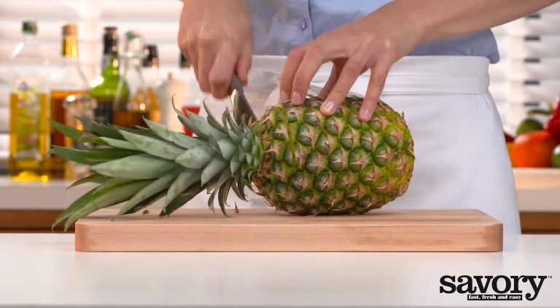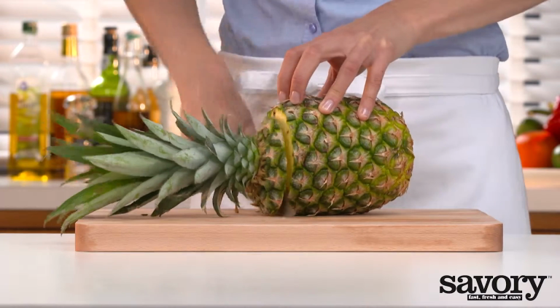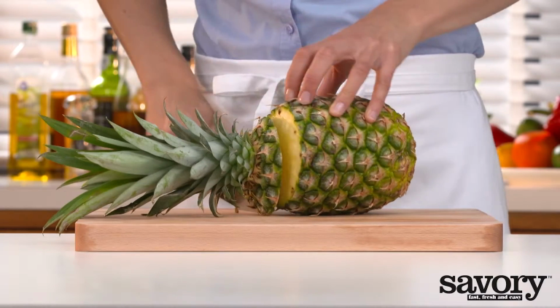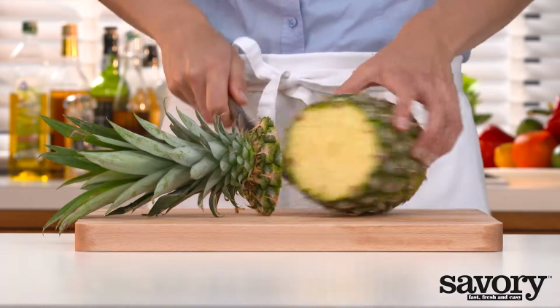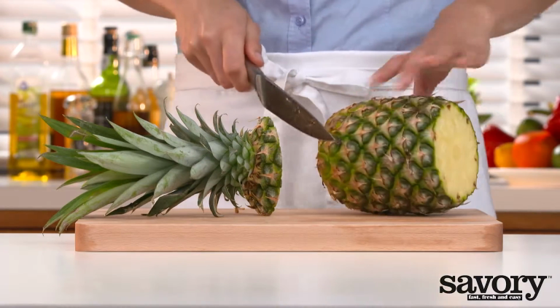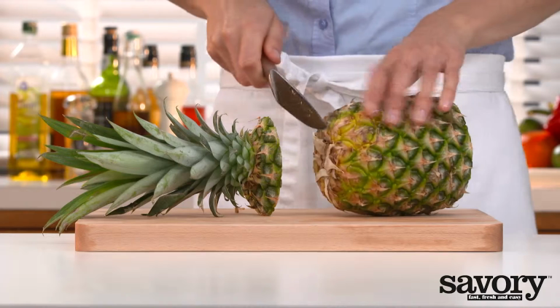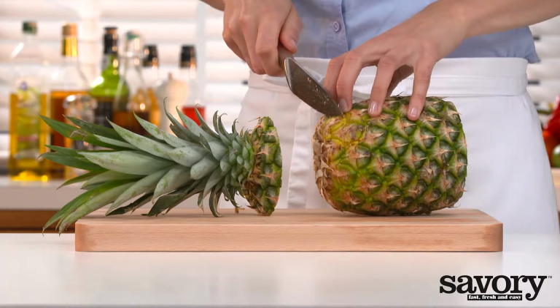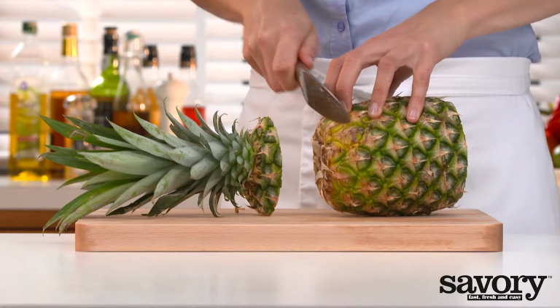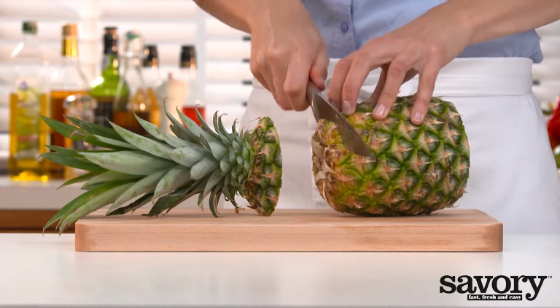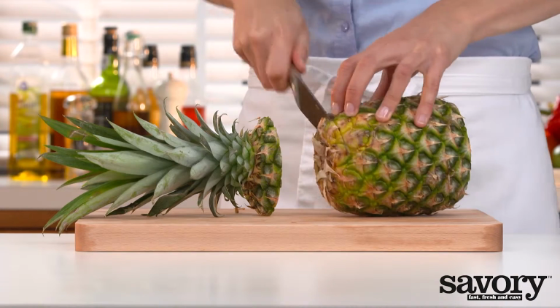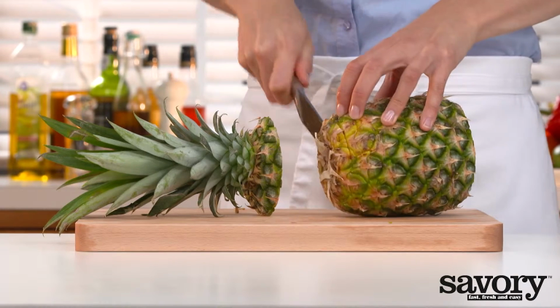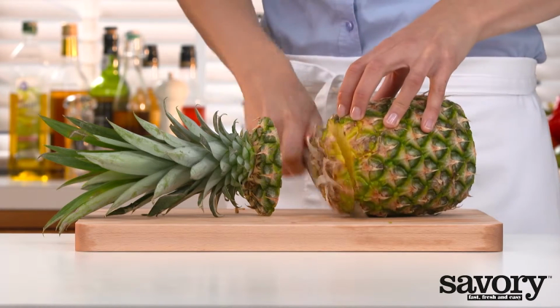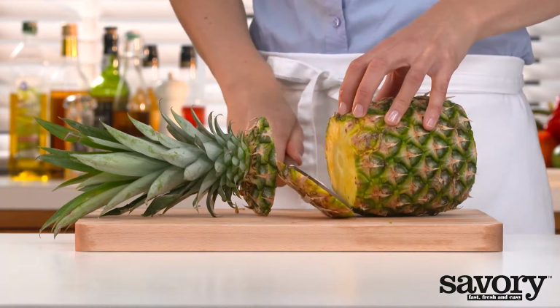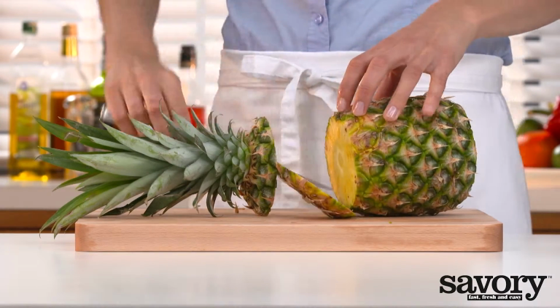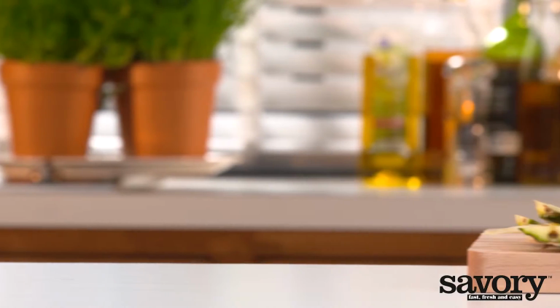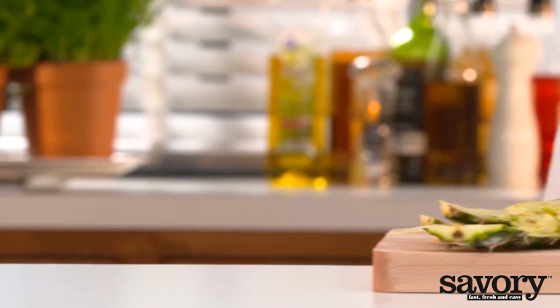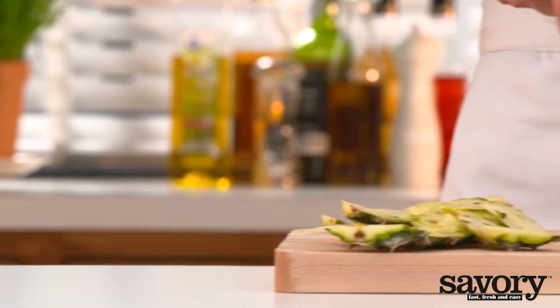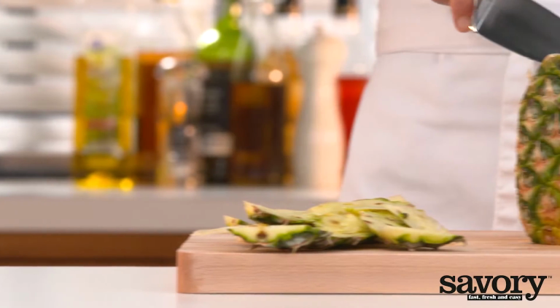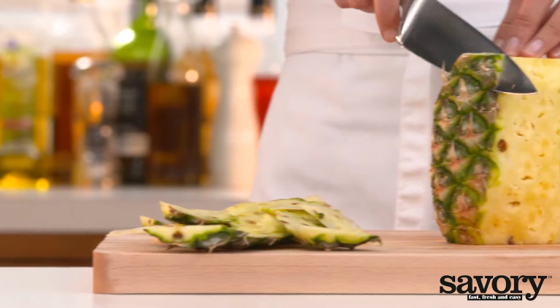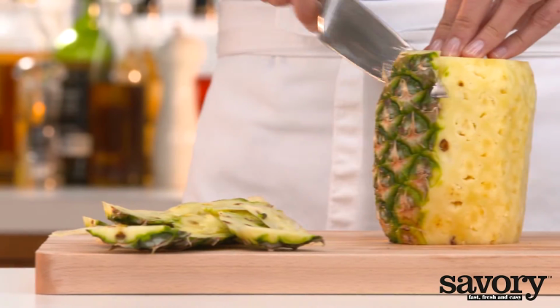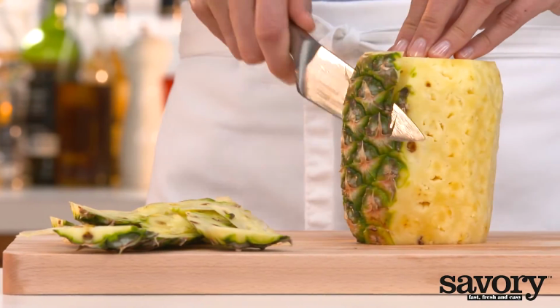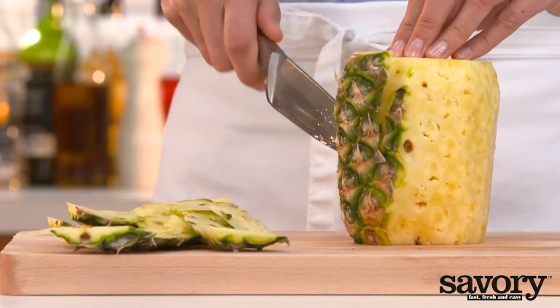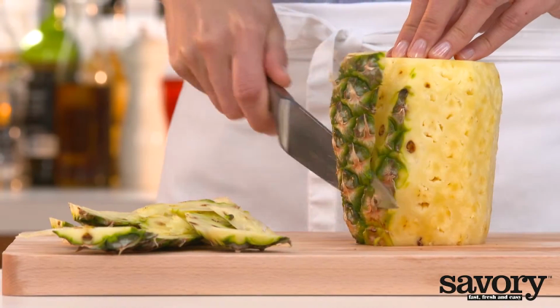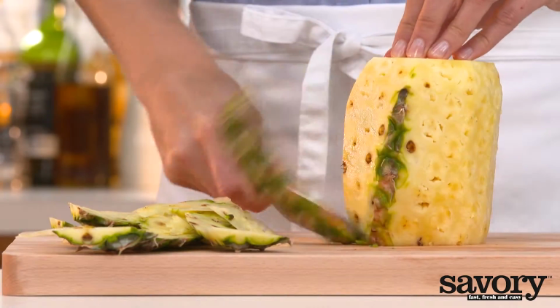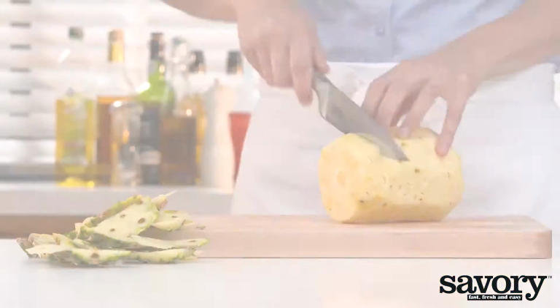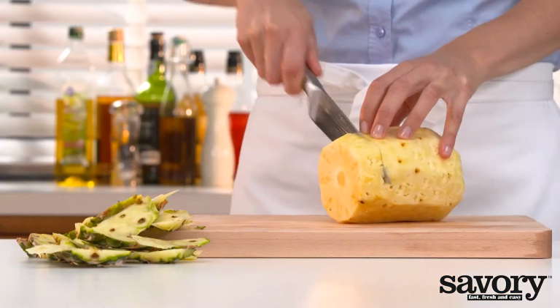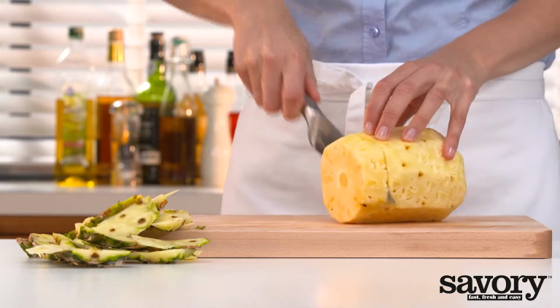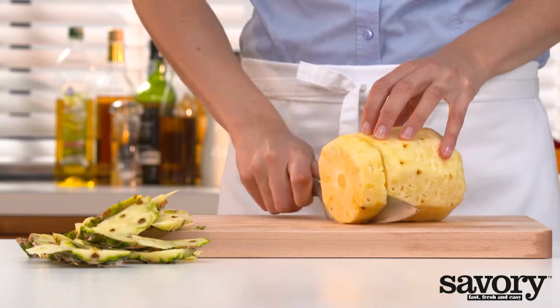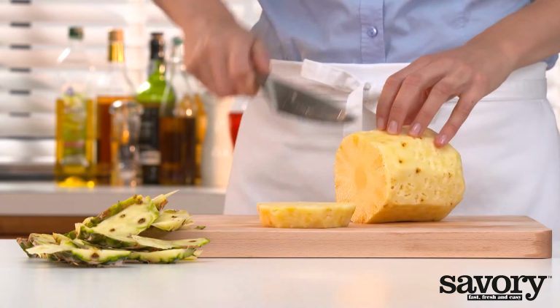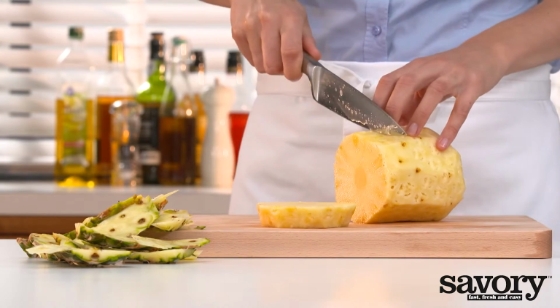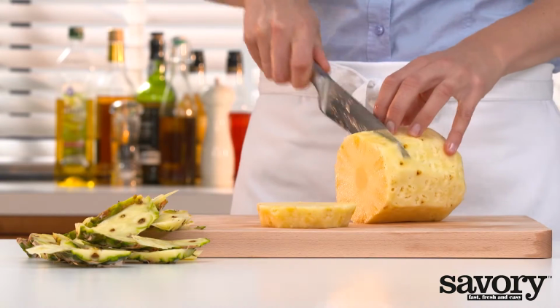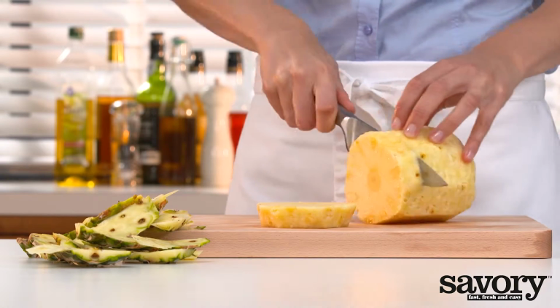Peel and core the pineapple. Cut the flesh into cubes.